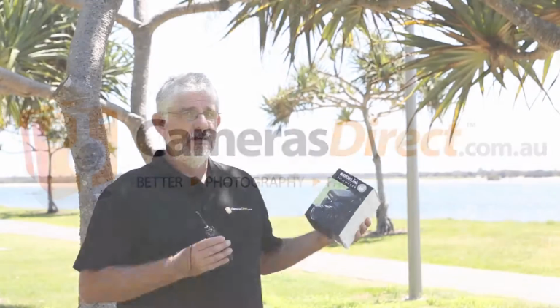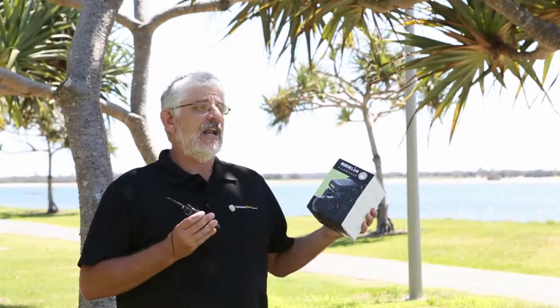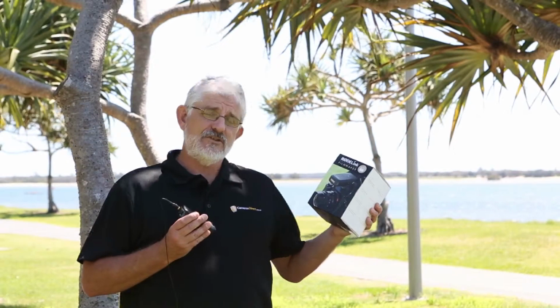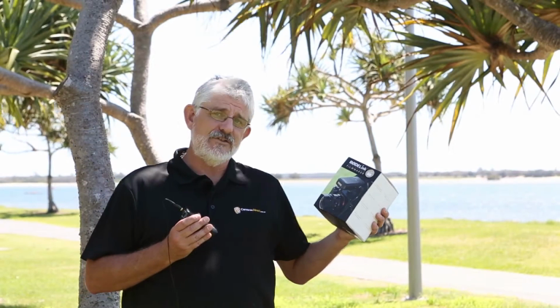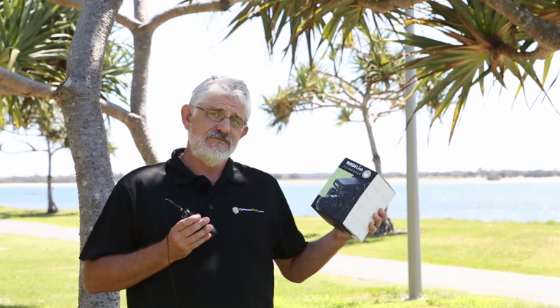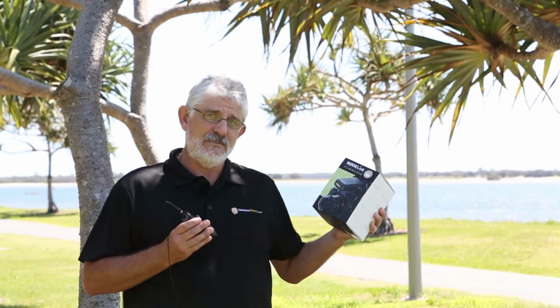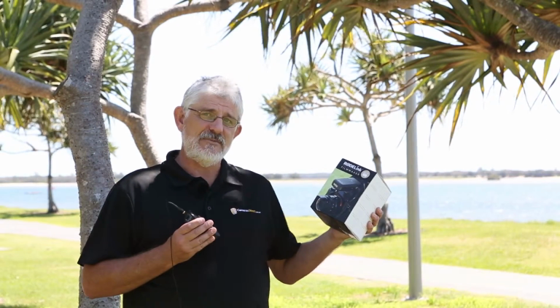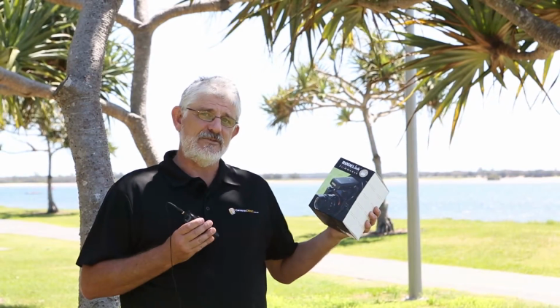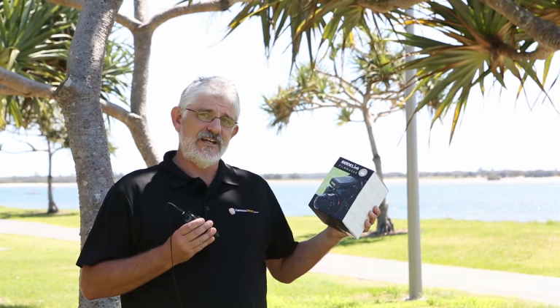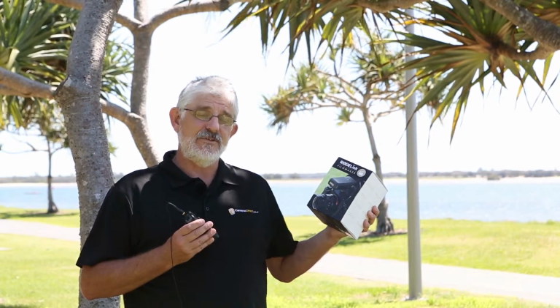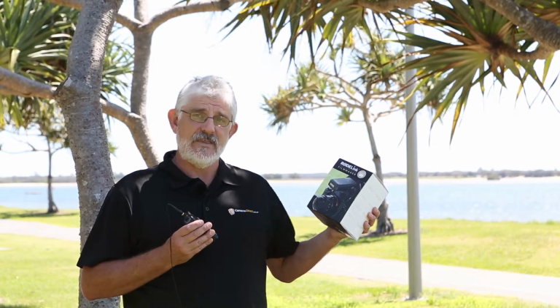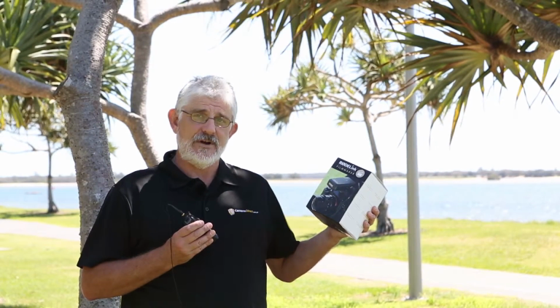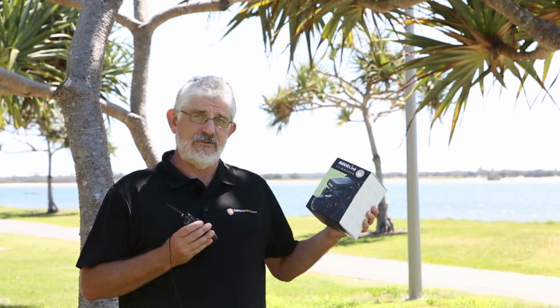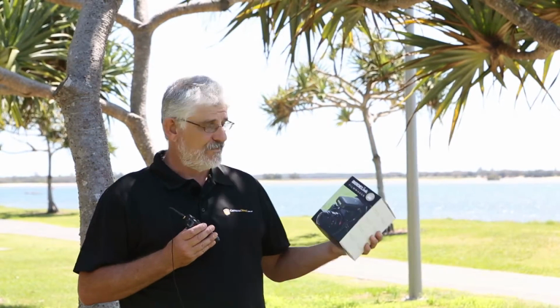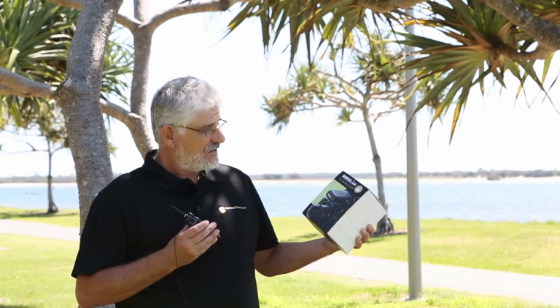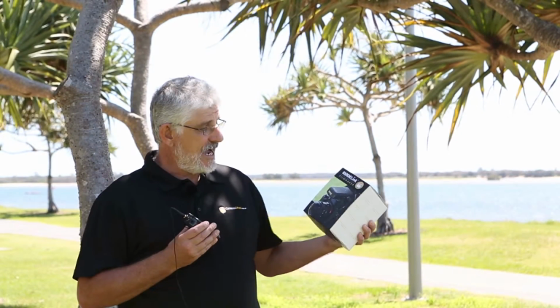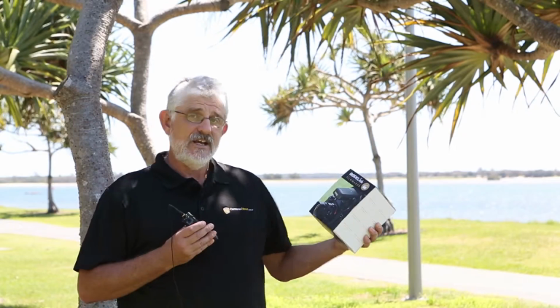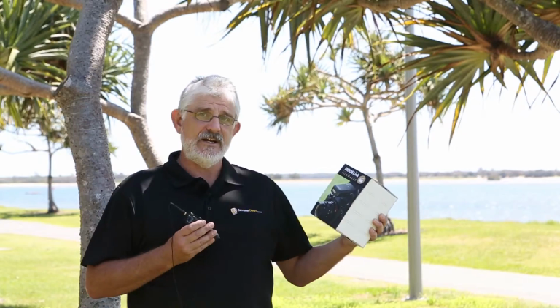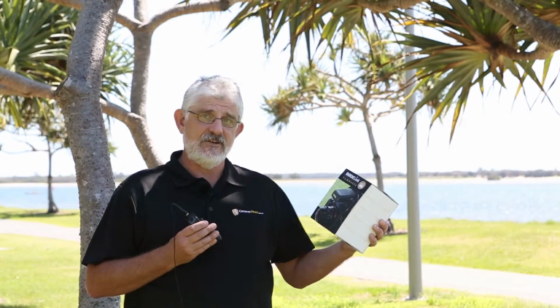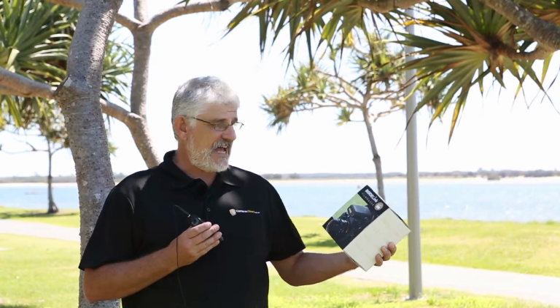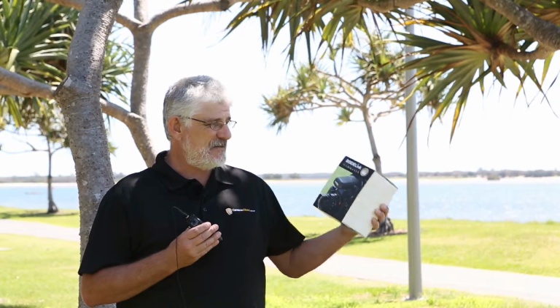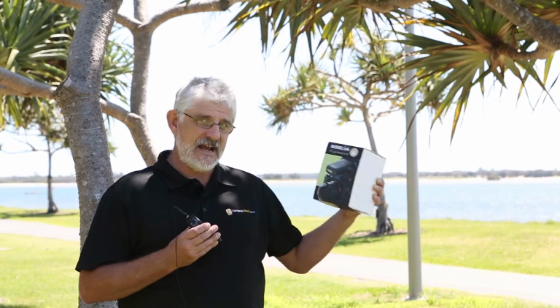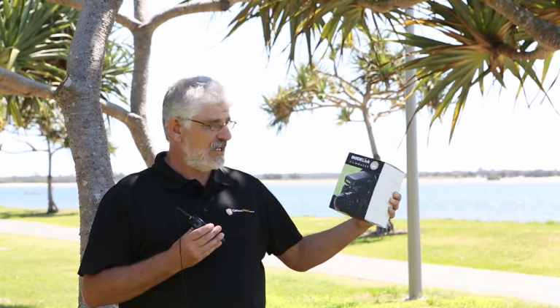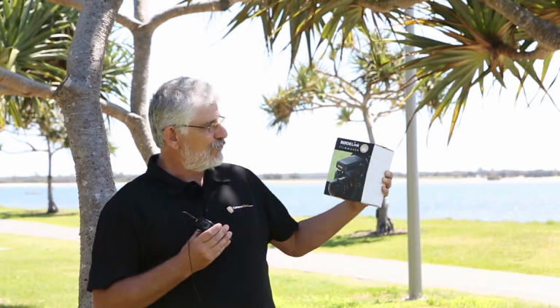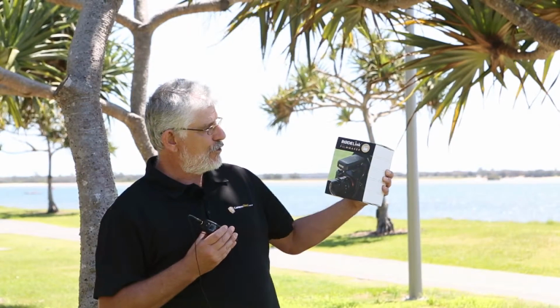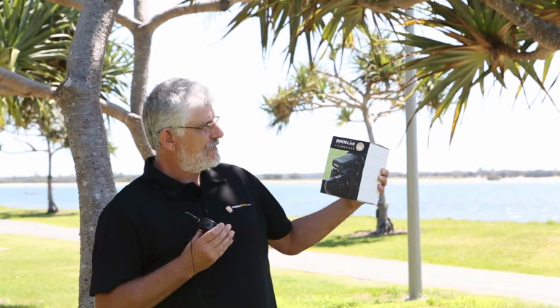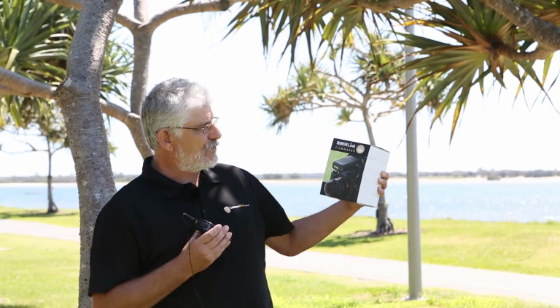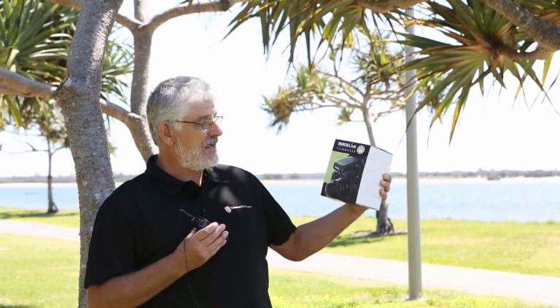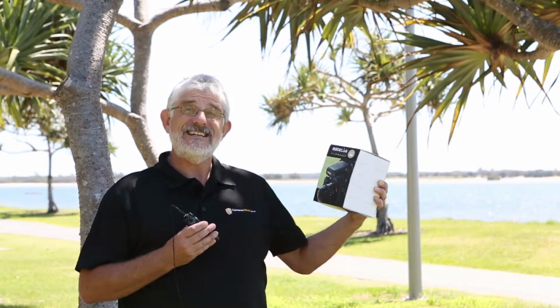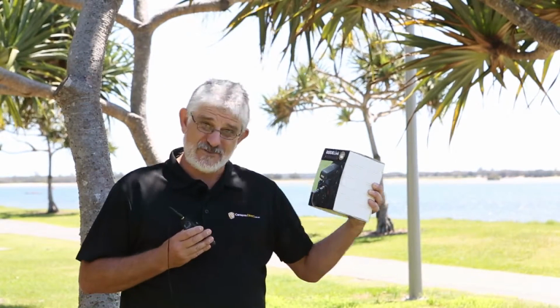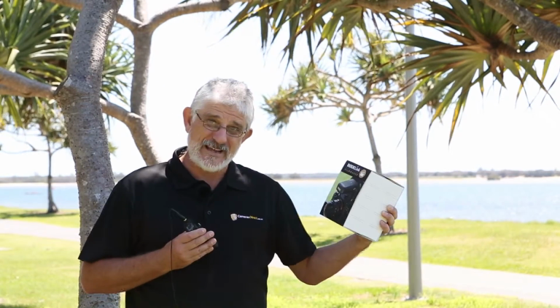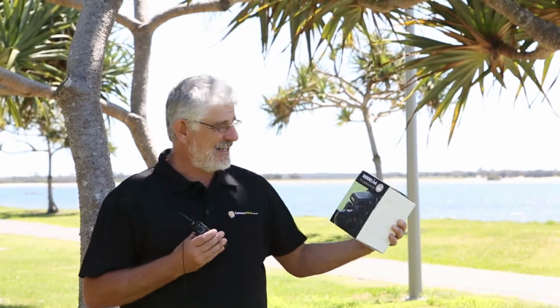Hello Photographers, Tom here from Cameras Direct with another product review. Today we're going to have a look at the amazing Rode Filmmaker Kit.